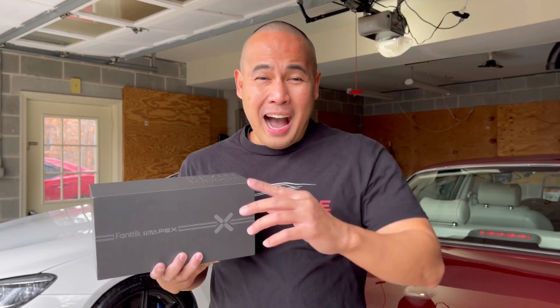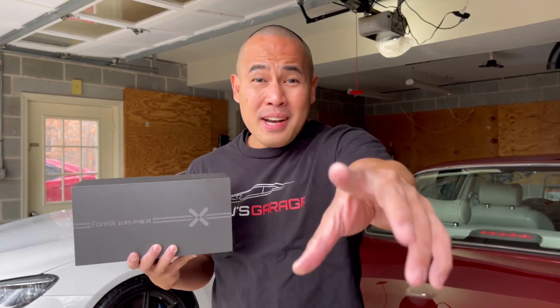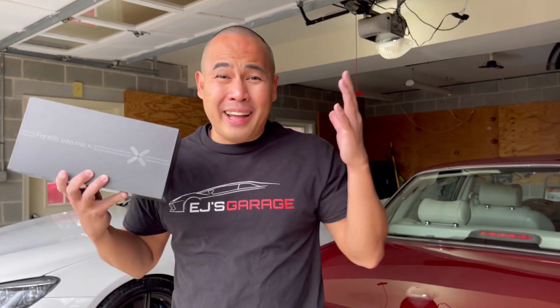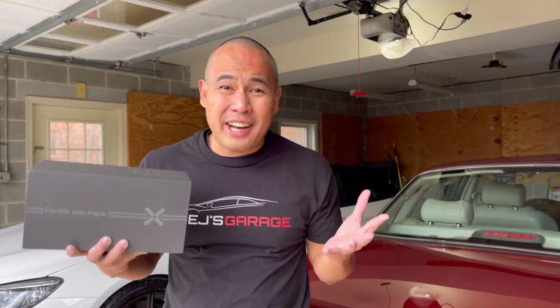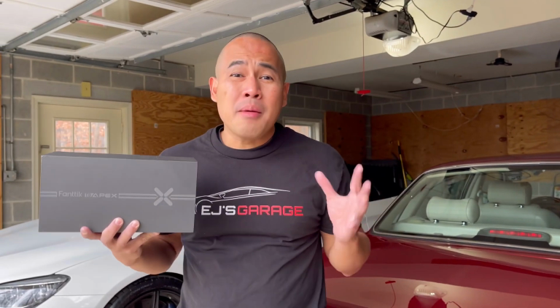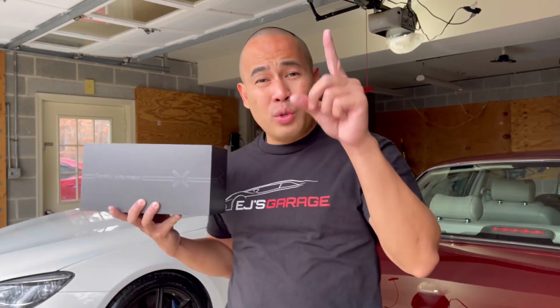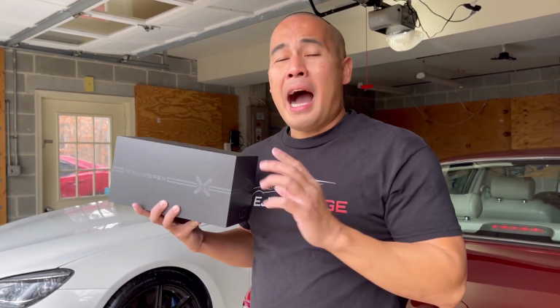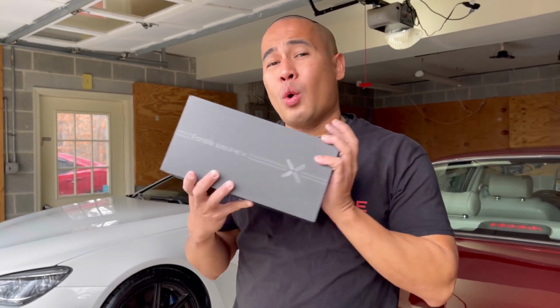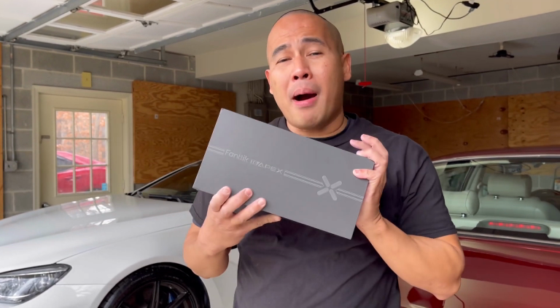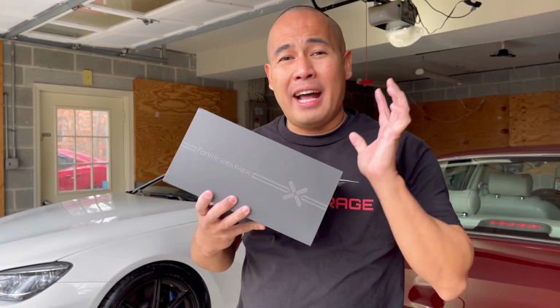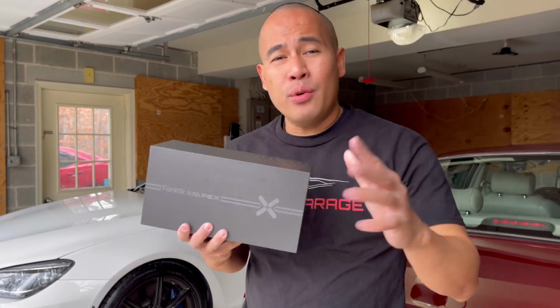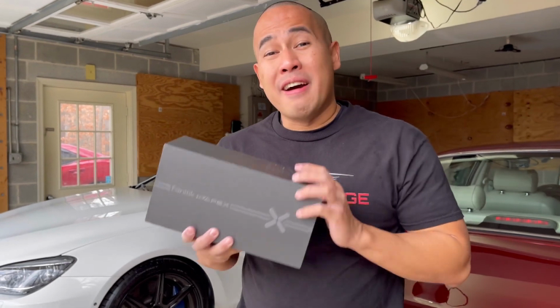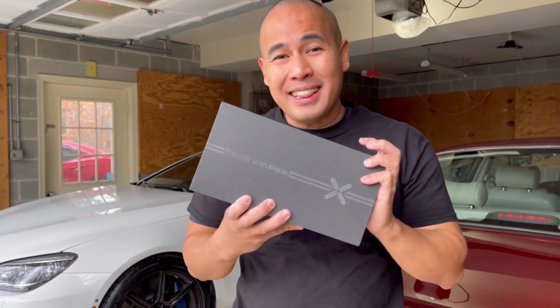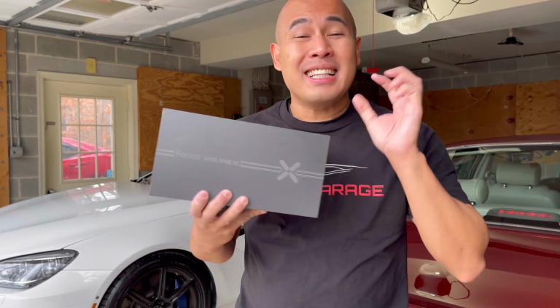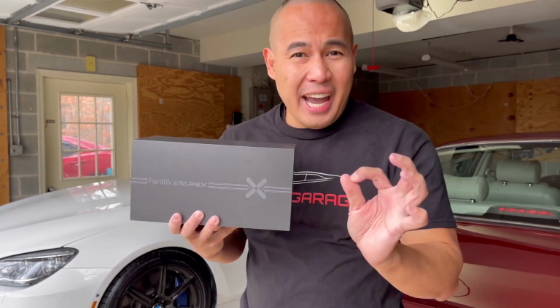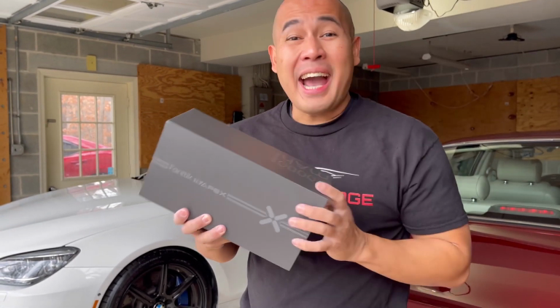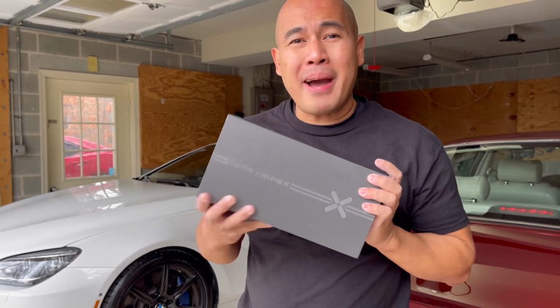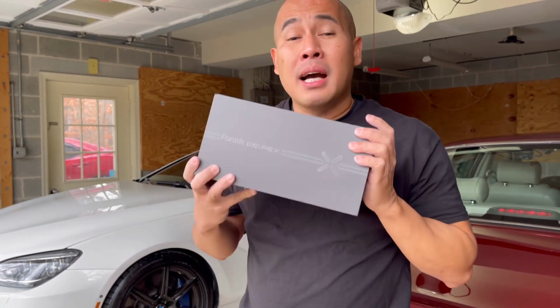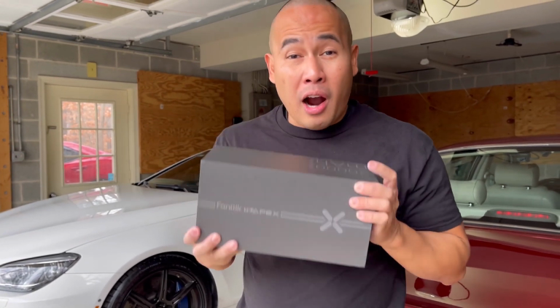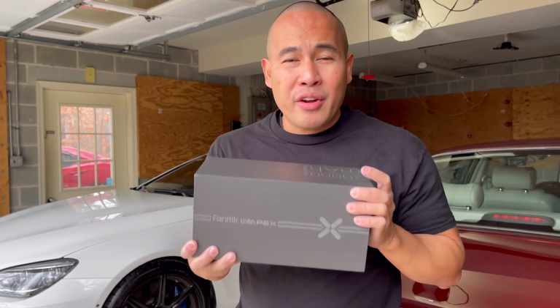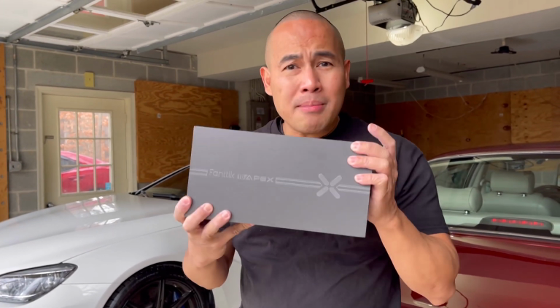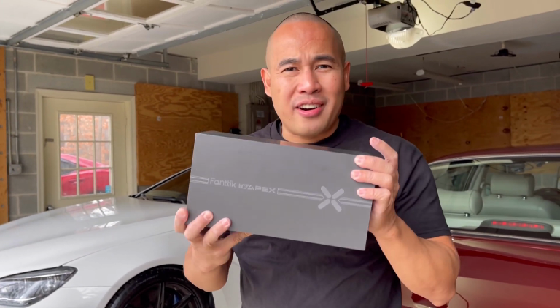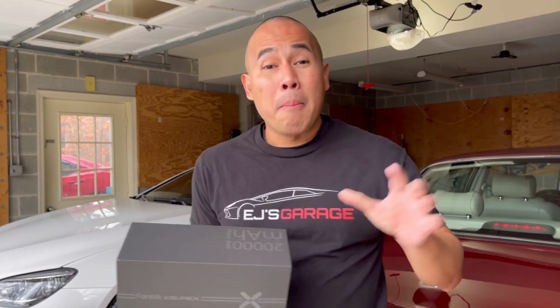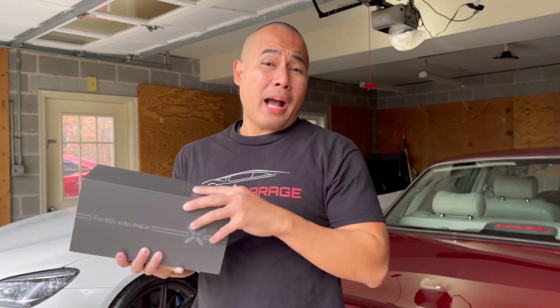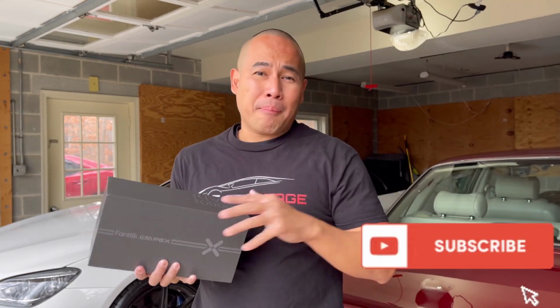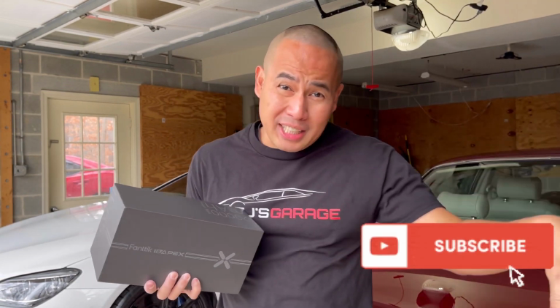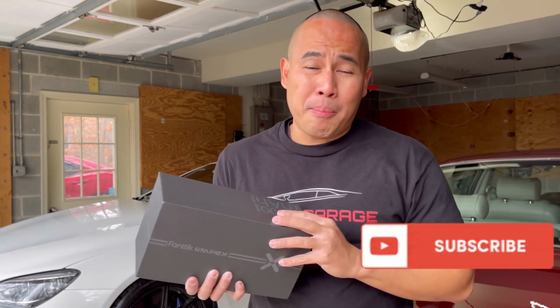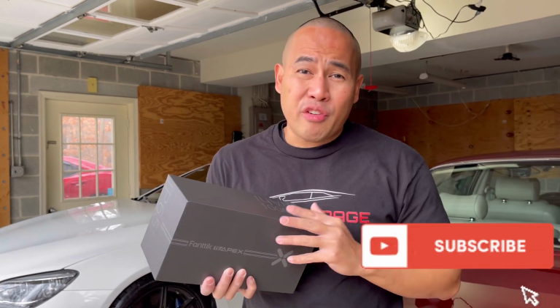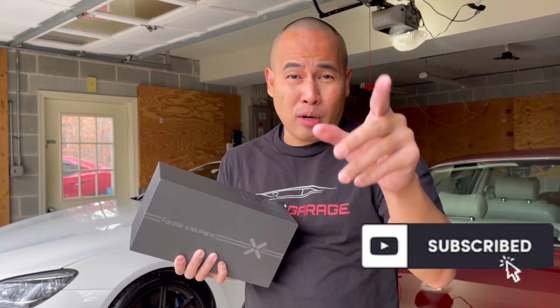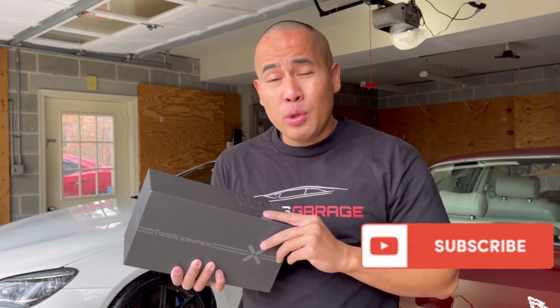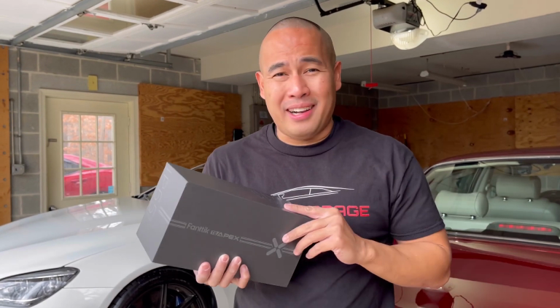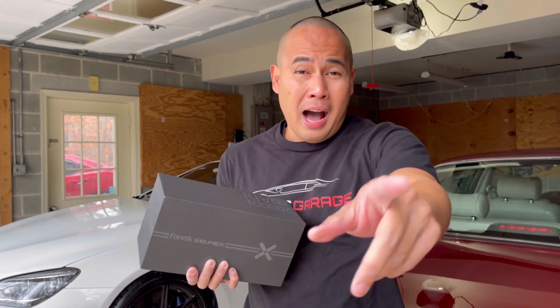Hi everyone, I'm really excited today because I'm going to unbox and review the Vantik T8 Apex car battery jump starter. Before I come back, please click the subscribe button if you haven't subscribed to my YouTube channel.